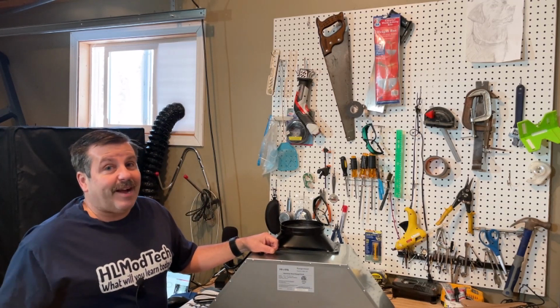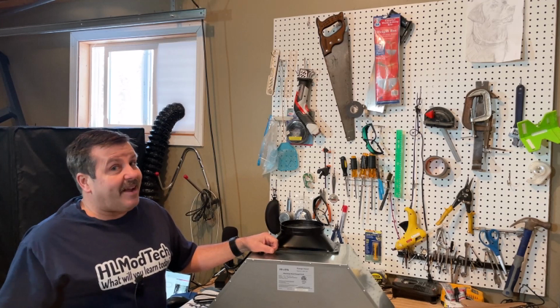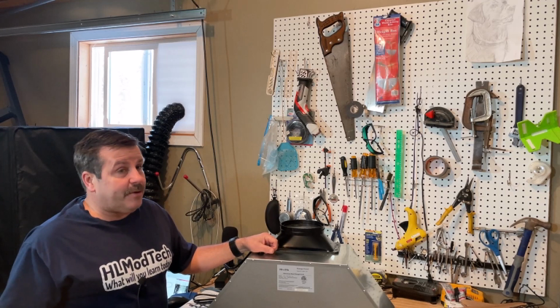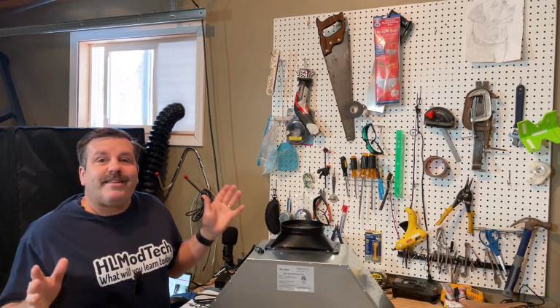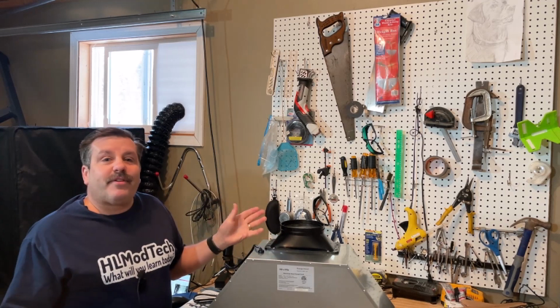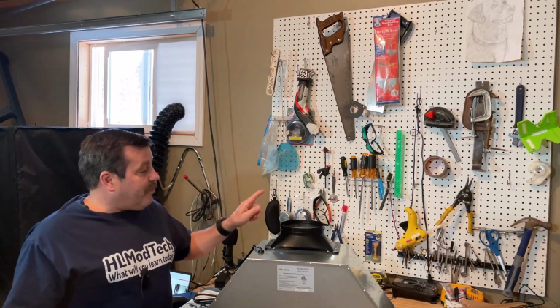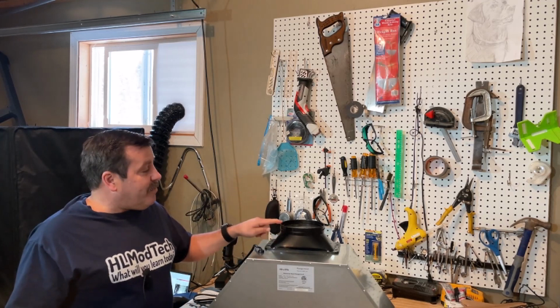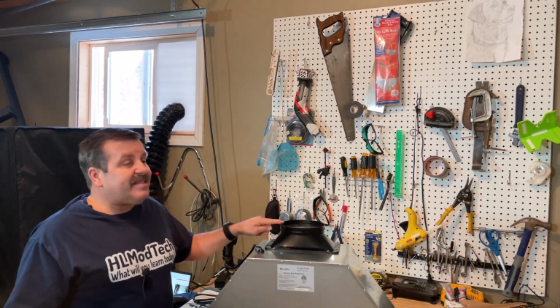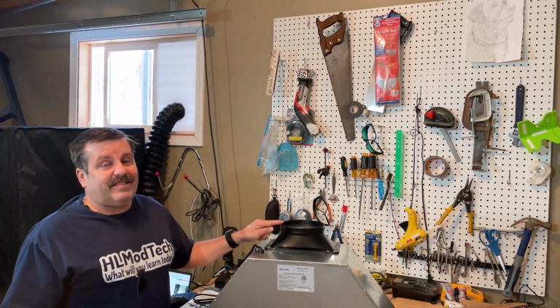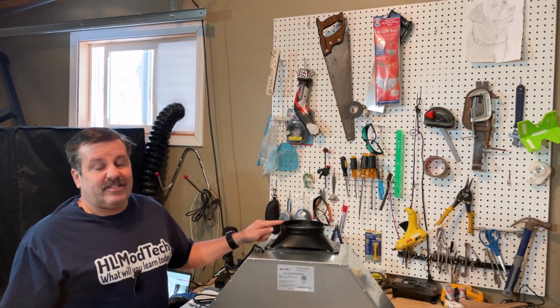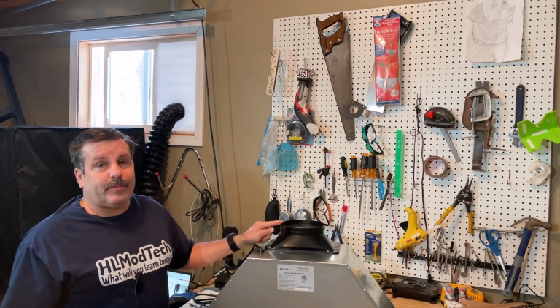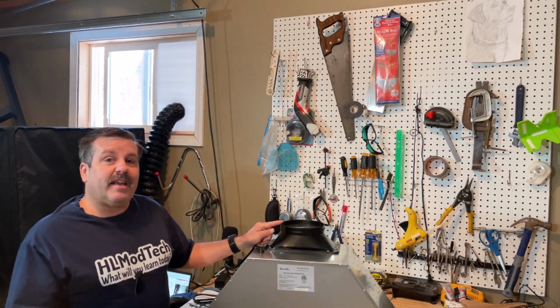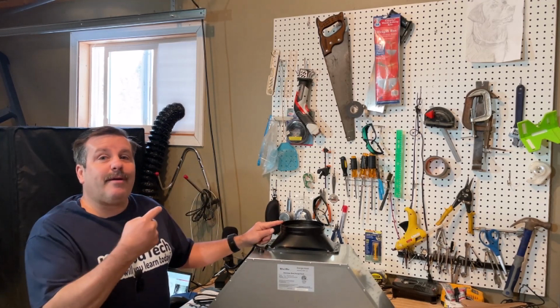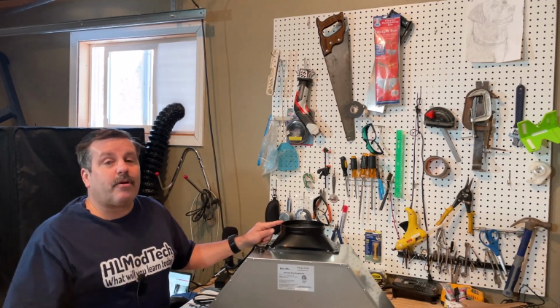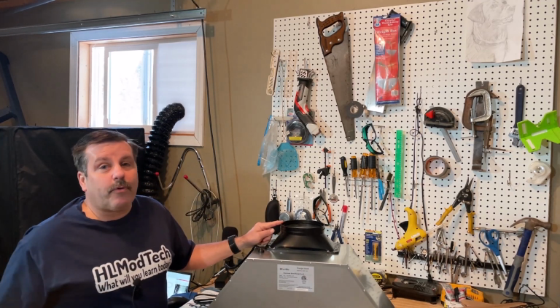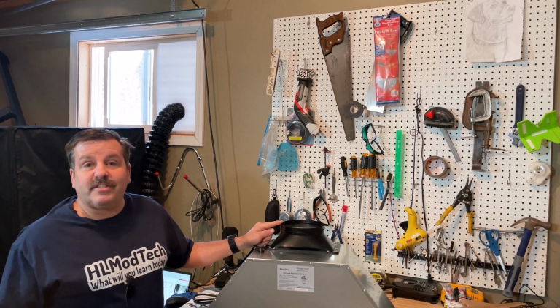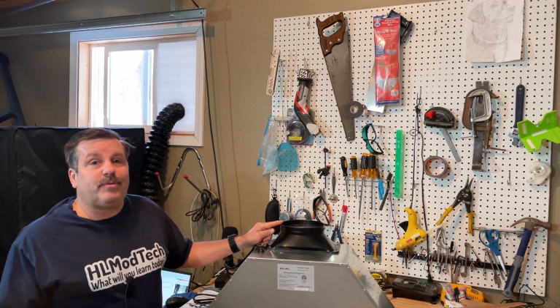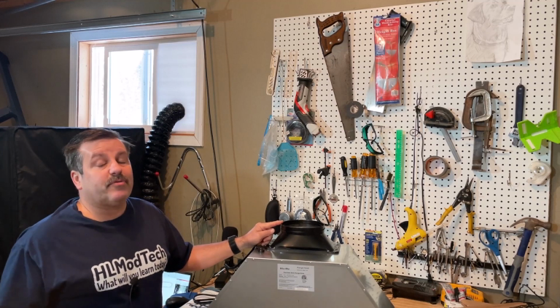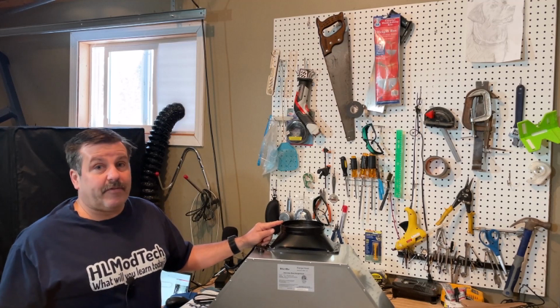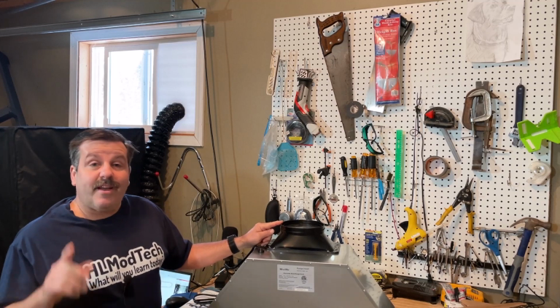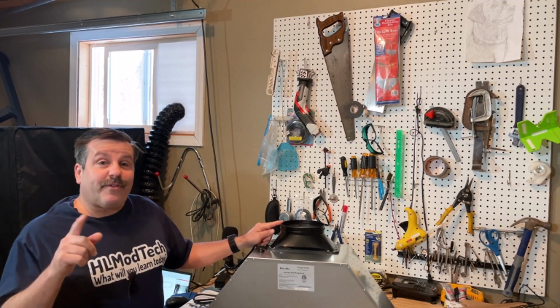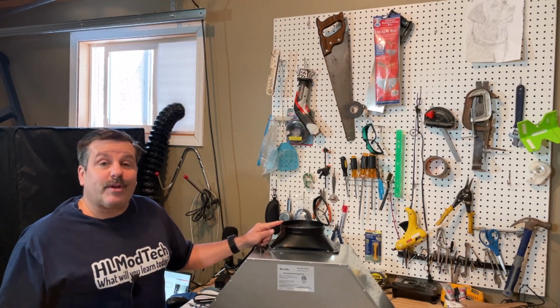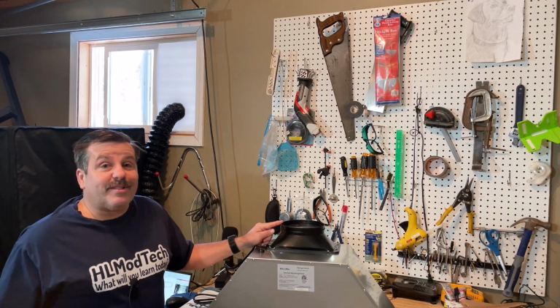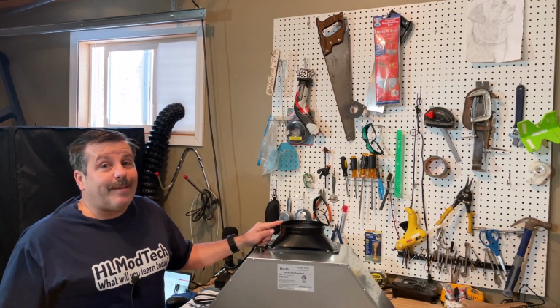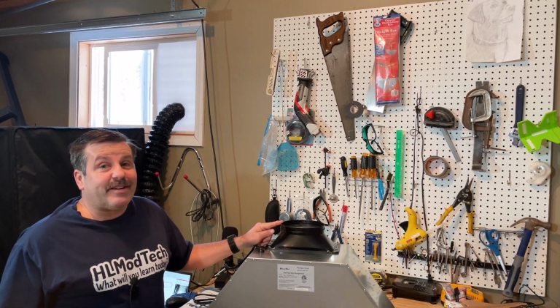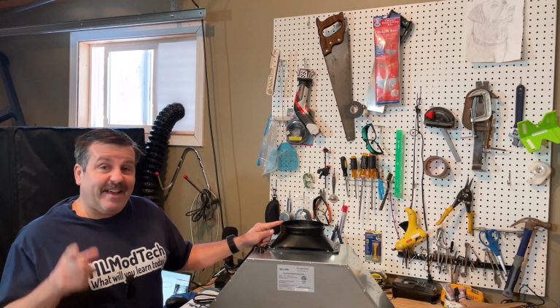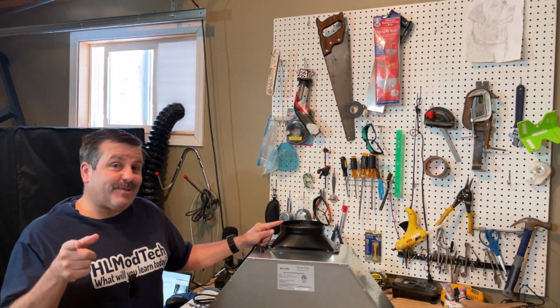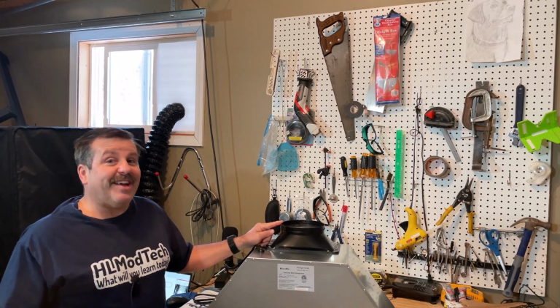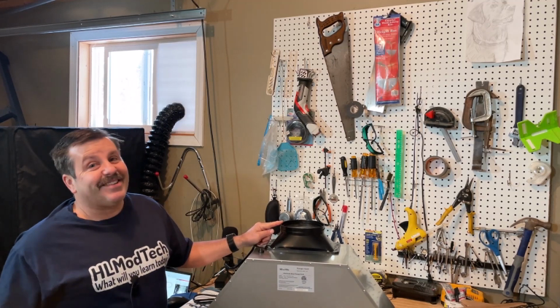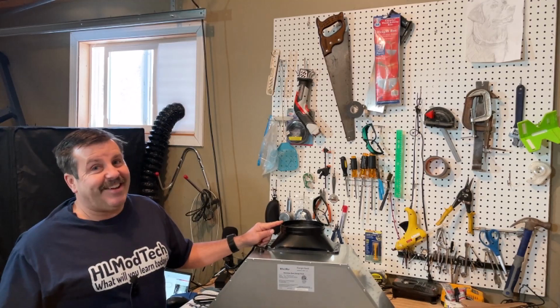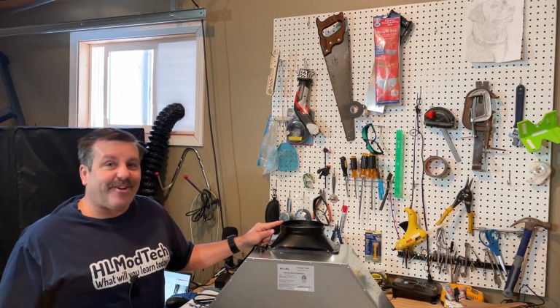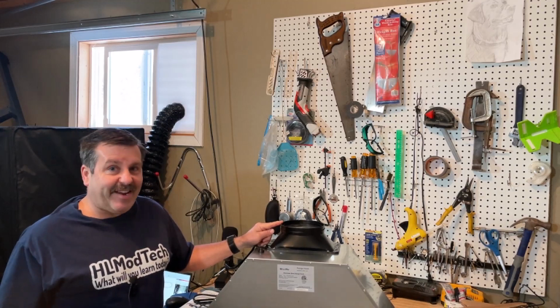The problem is this range hood has a six-inch adapter and I want to go four inches because I'm using dryer vents. So we're gonna build an adapter in Tinkercad — let's get cracking.